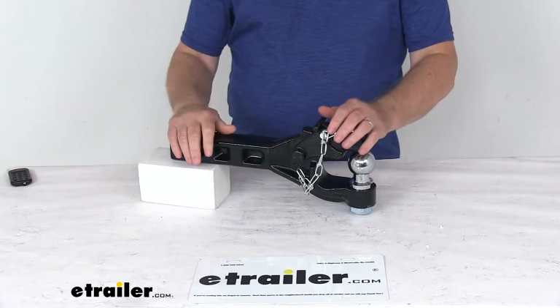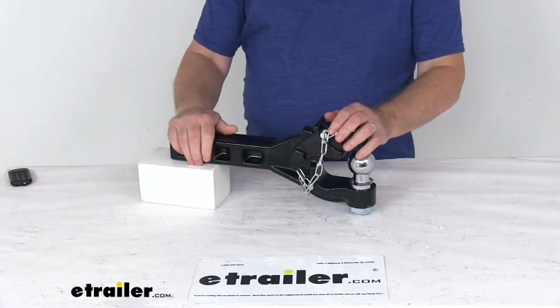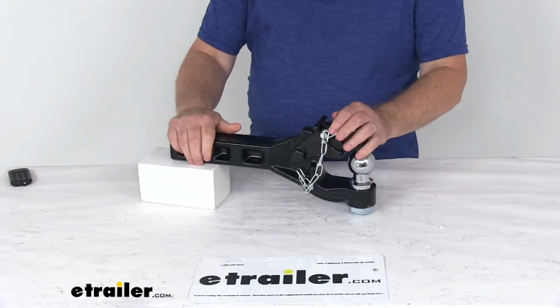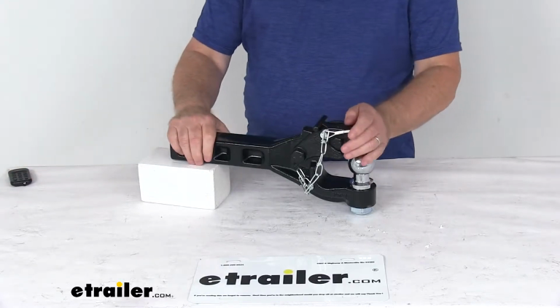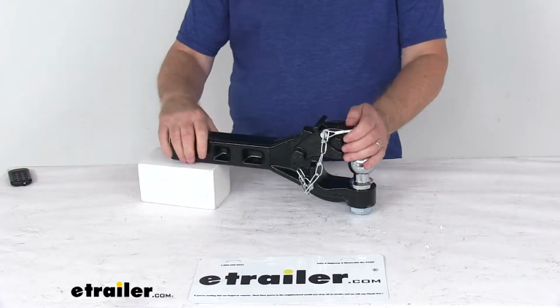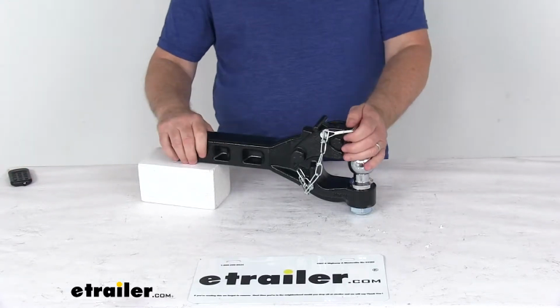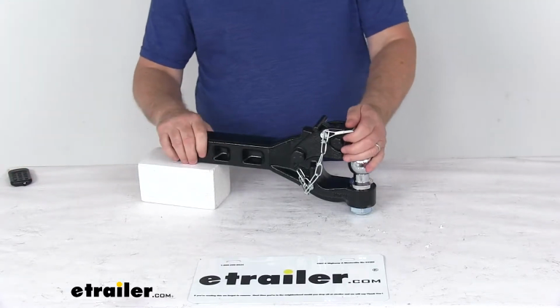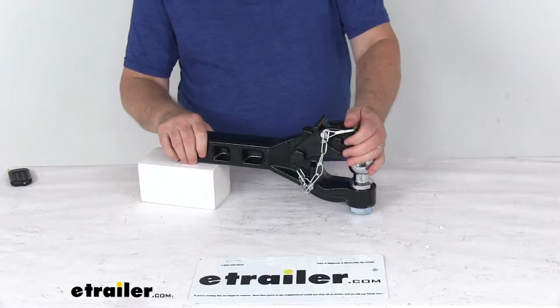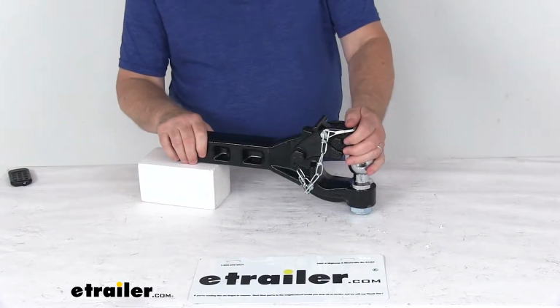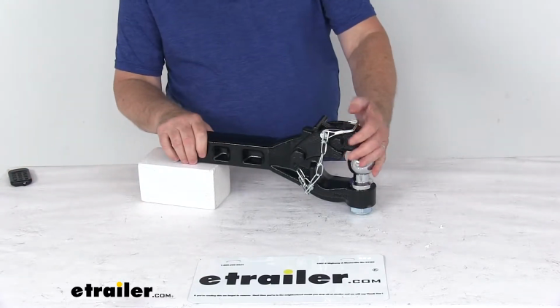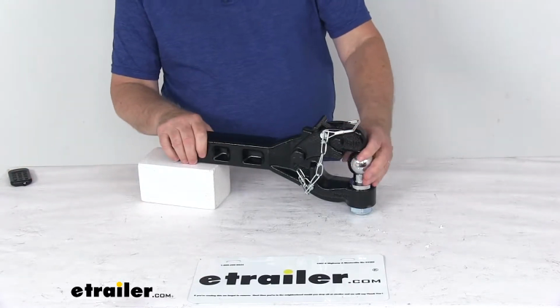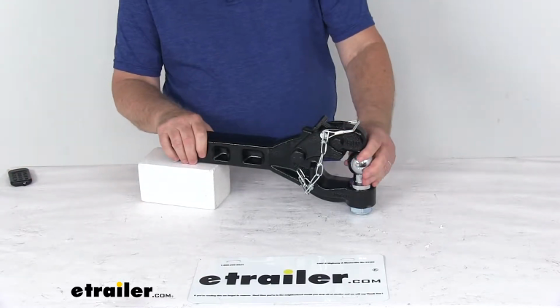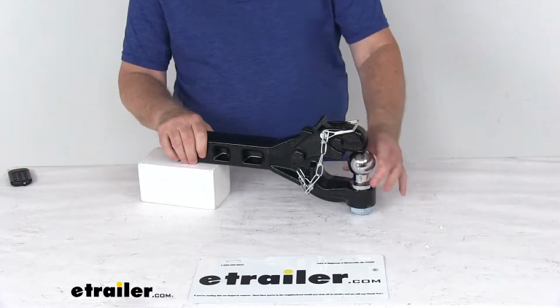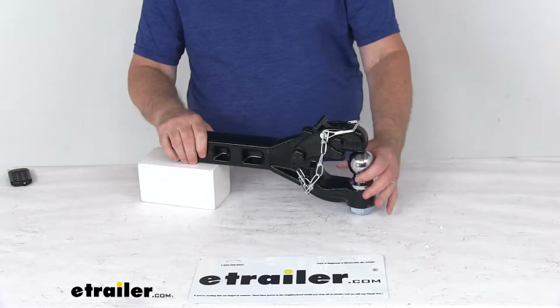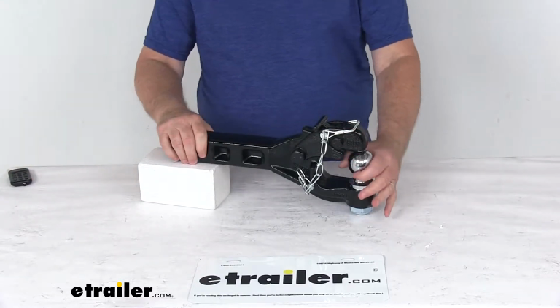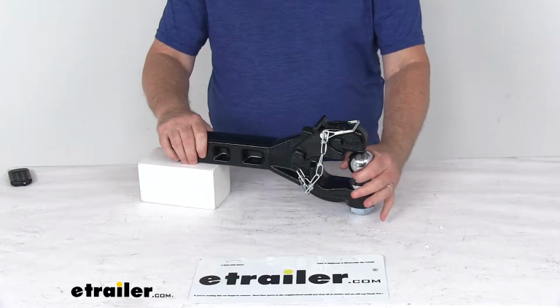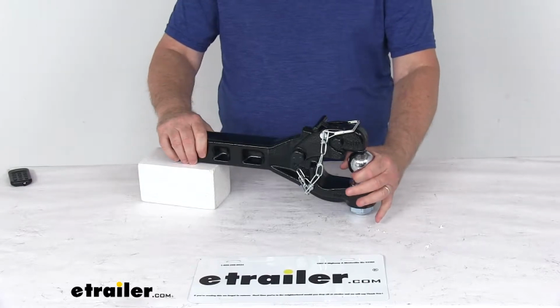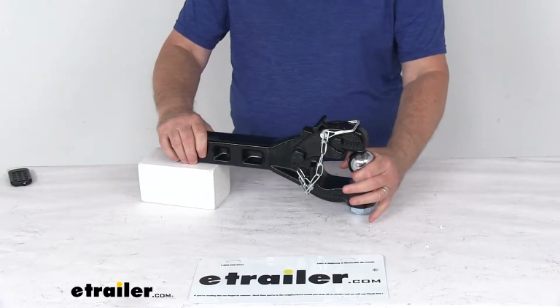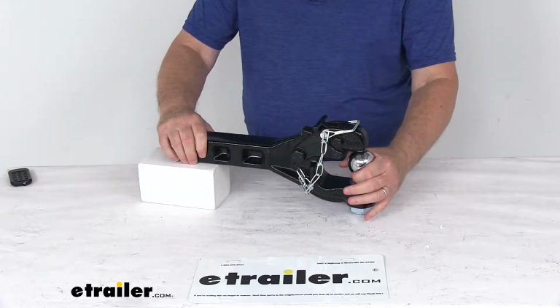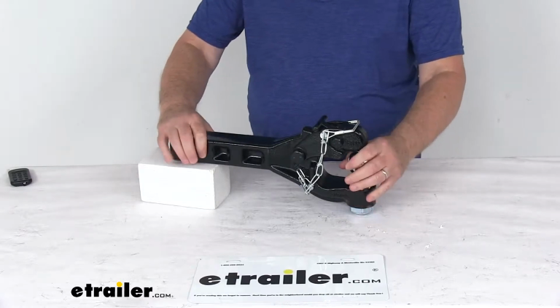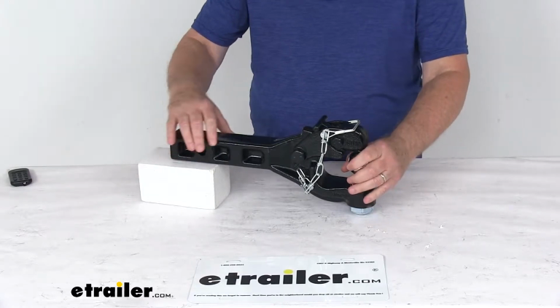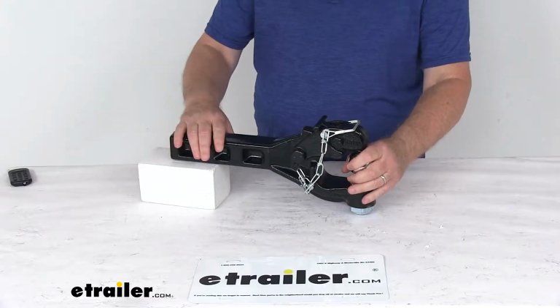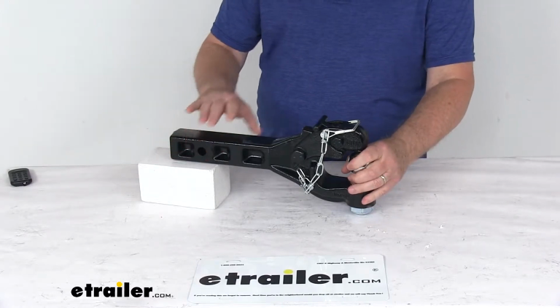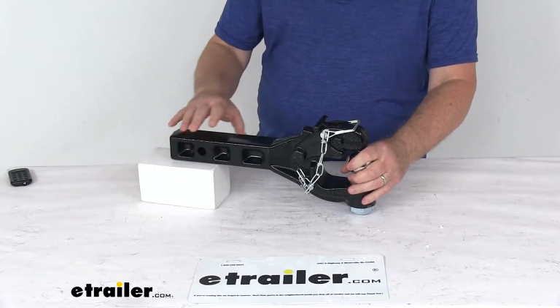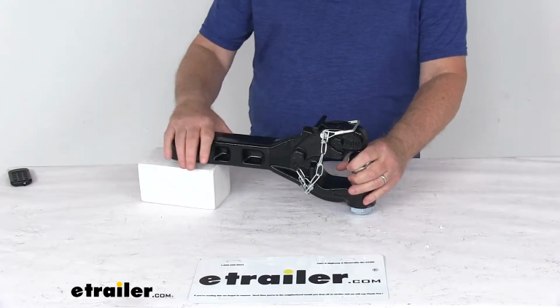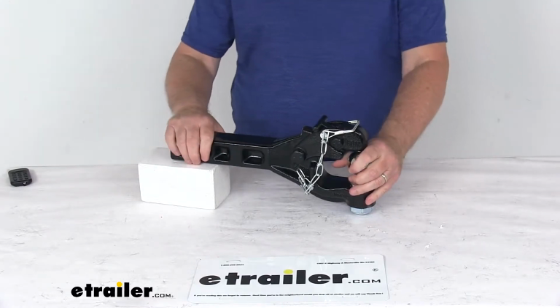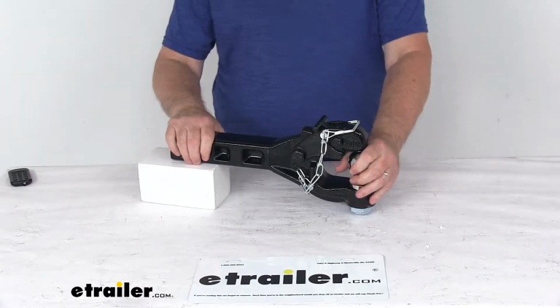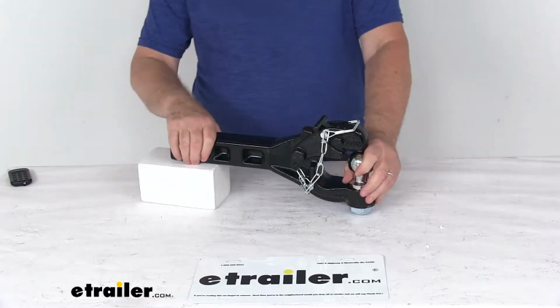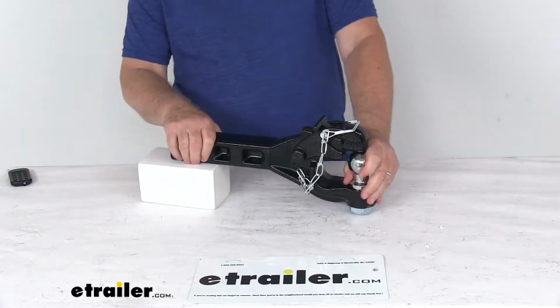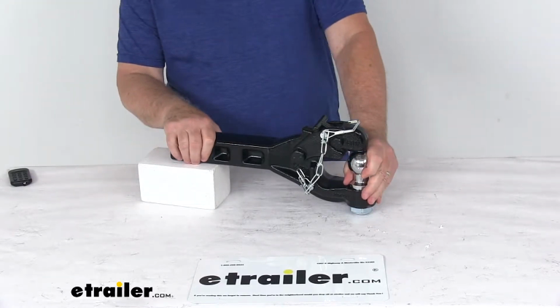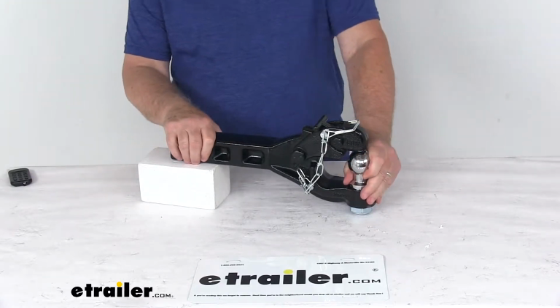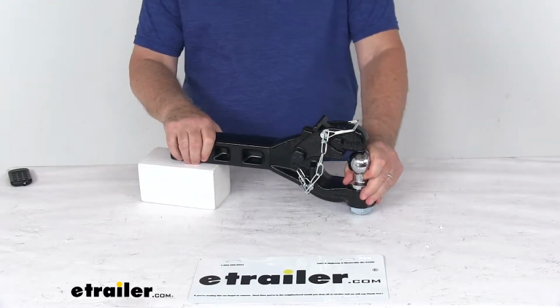Today we're going to take a look at the Byers Products Combination Pinto Hook with 50mm diameter ball for 2-inch hitches and a 12,000 pound gross towing weight capacity.